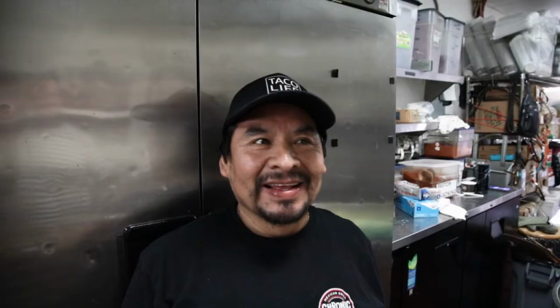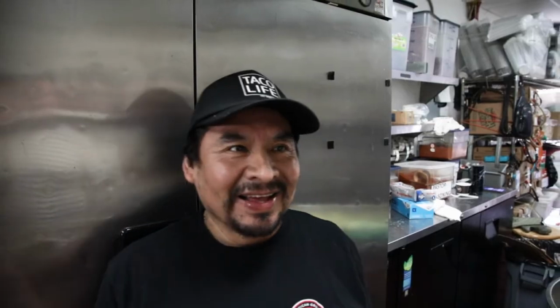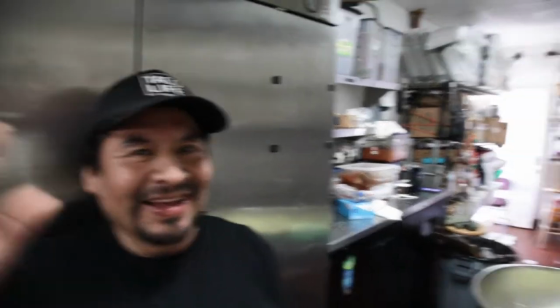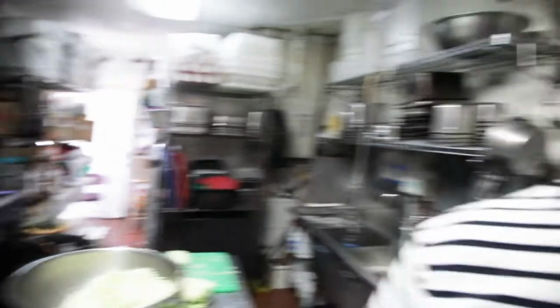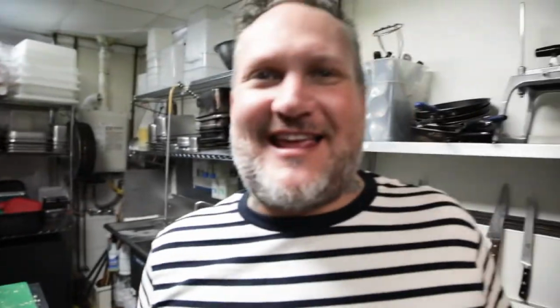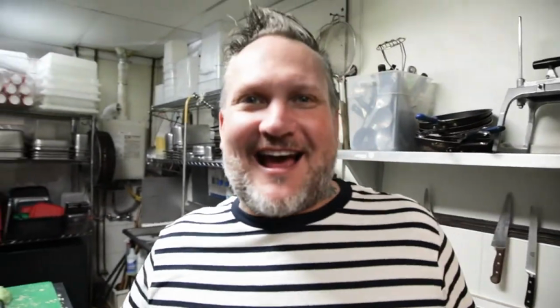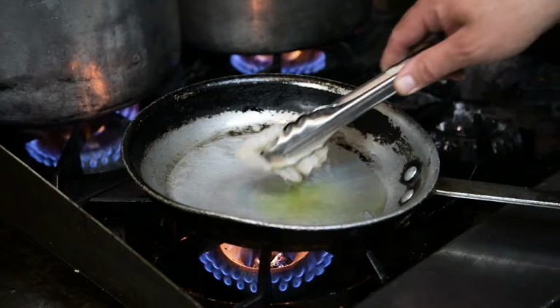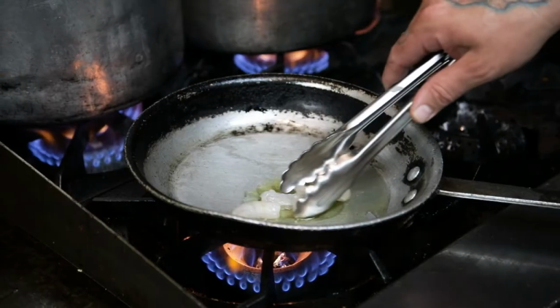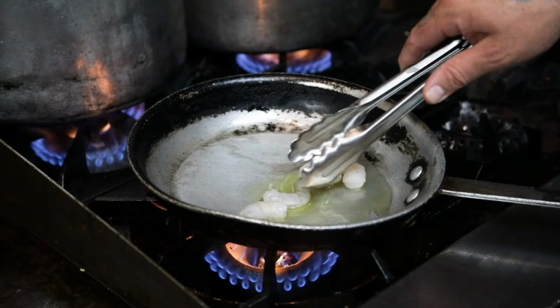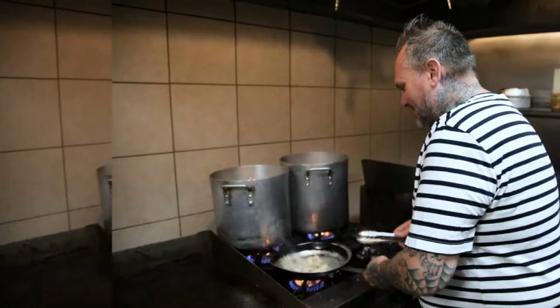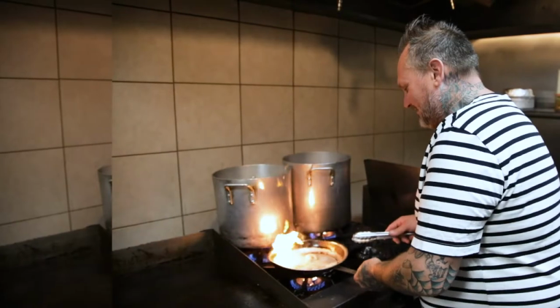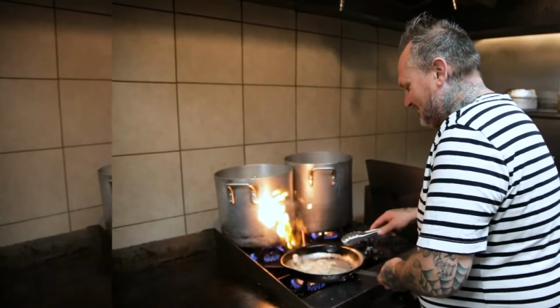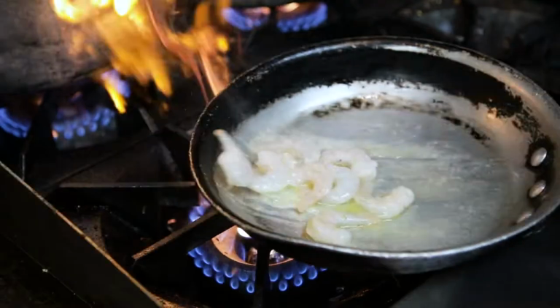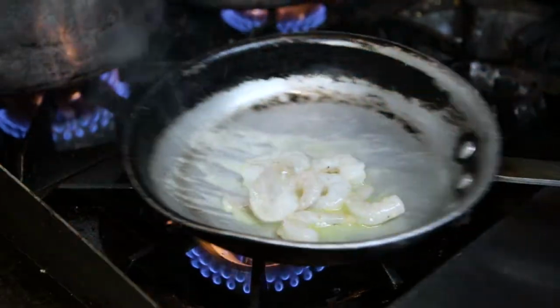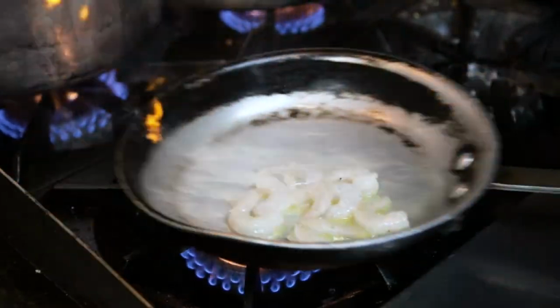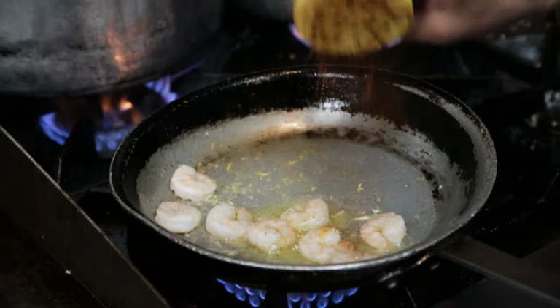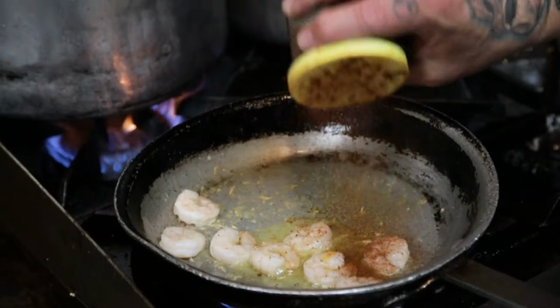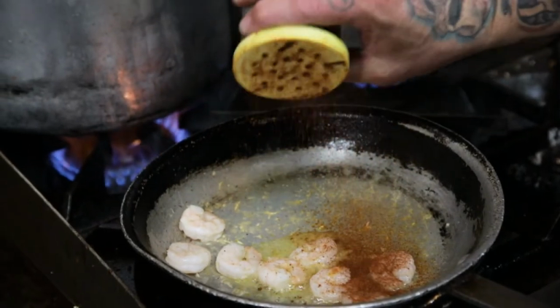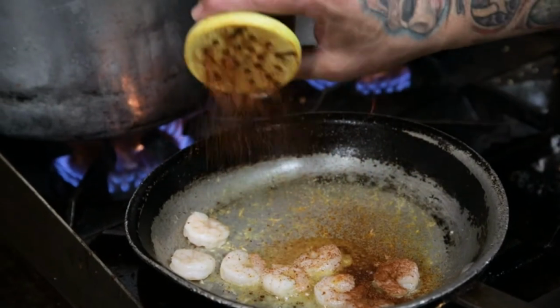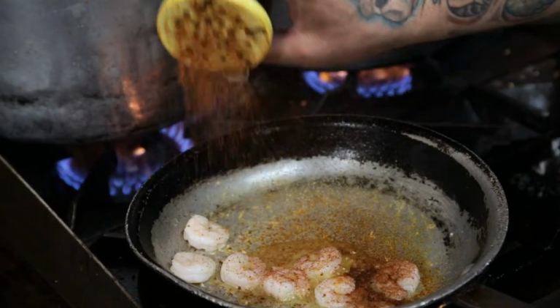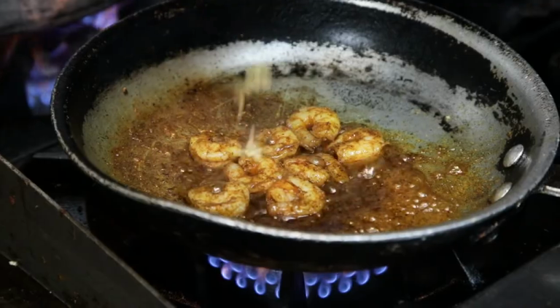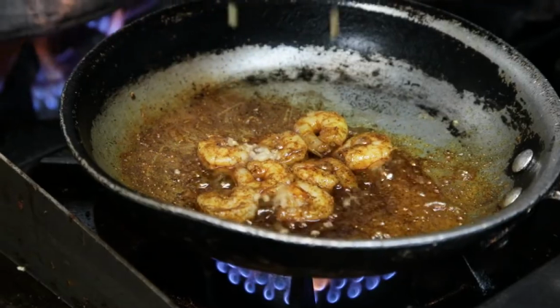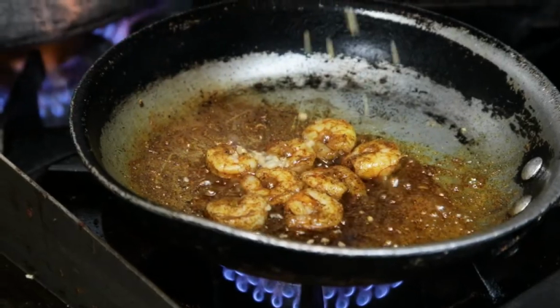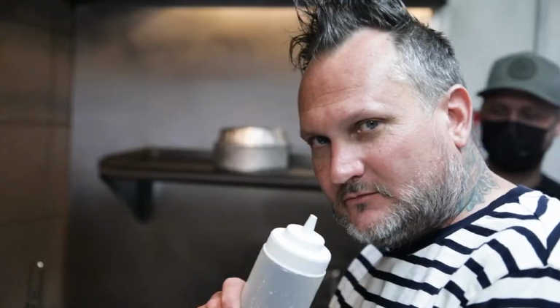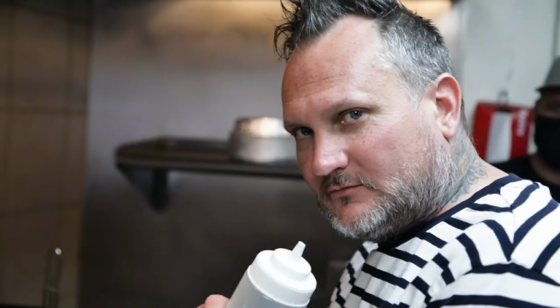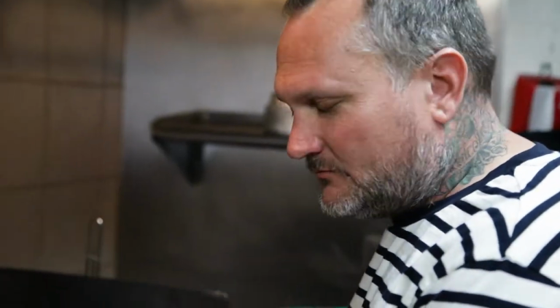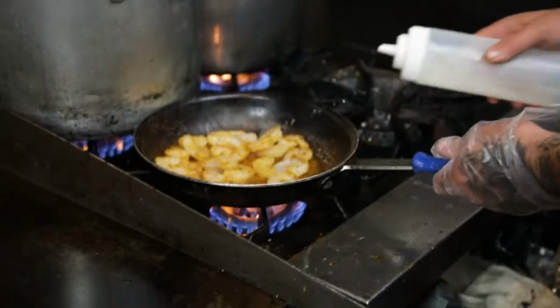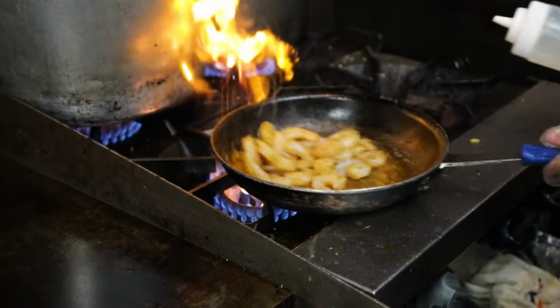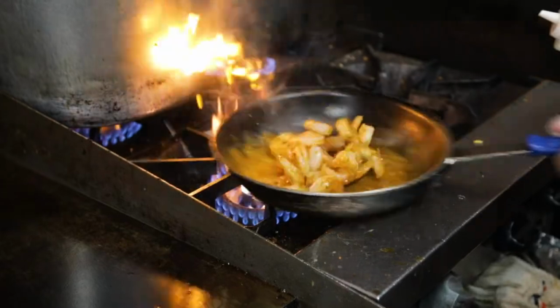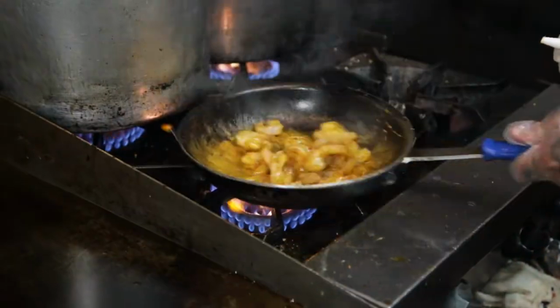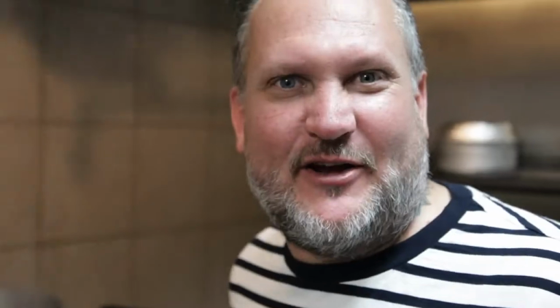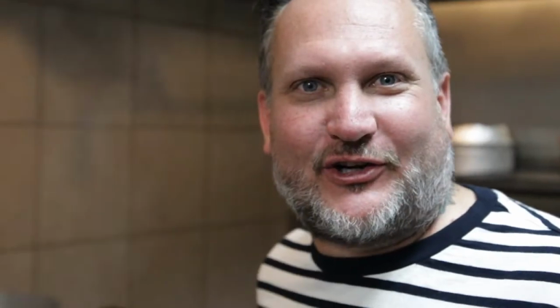Congrats! Woo! Yeah! Shrimp dives into the hot oil pan. We add our secret special seasoning, then we add some garlic and wine. And that's how we do our shrimp!